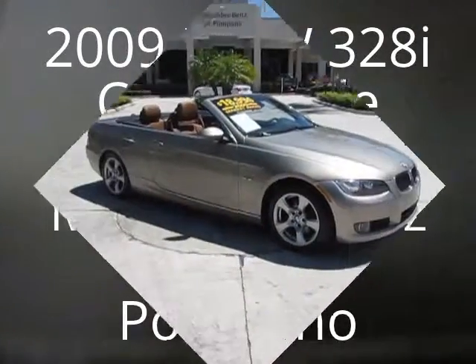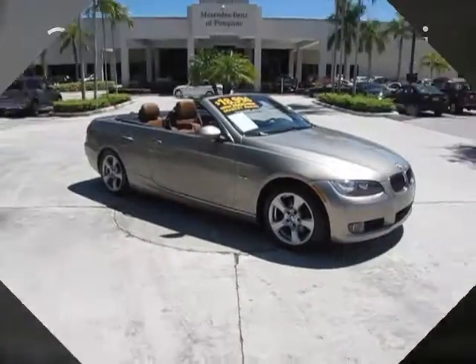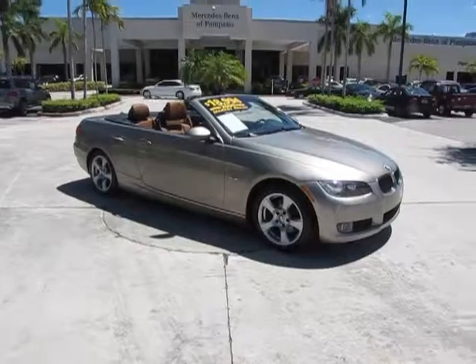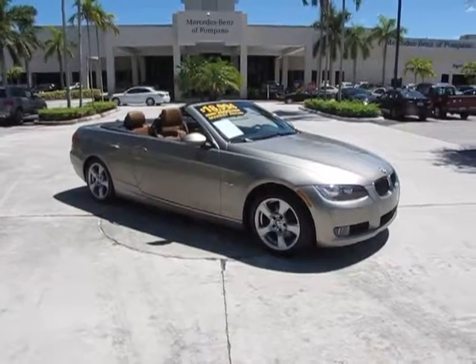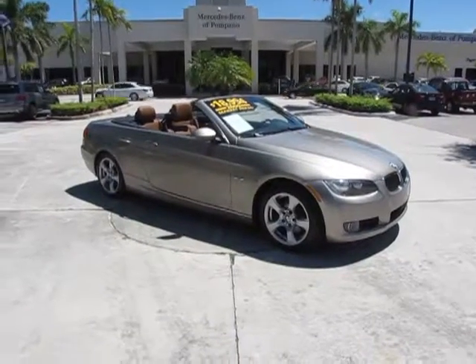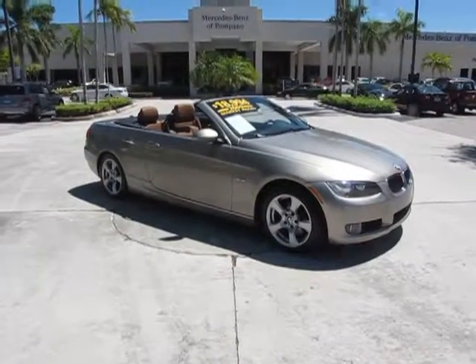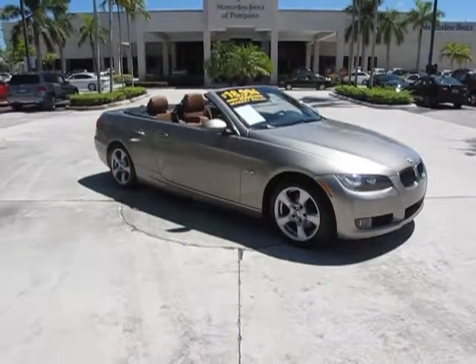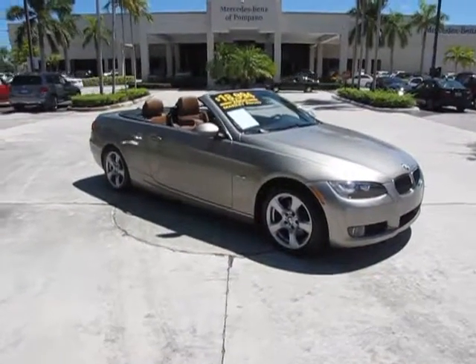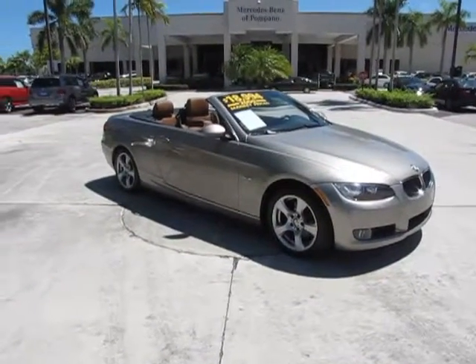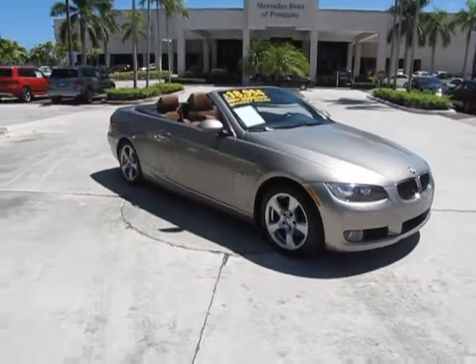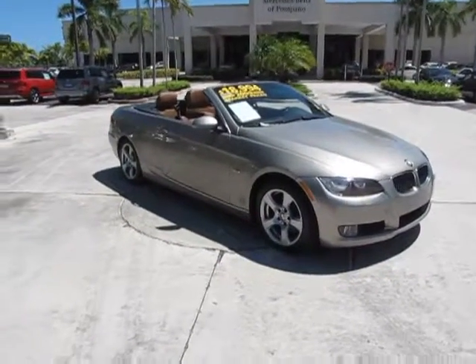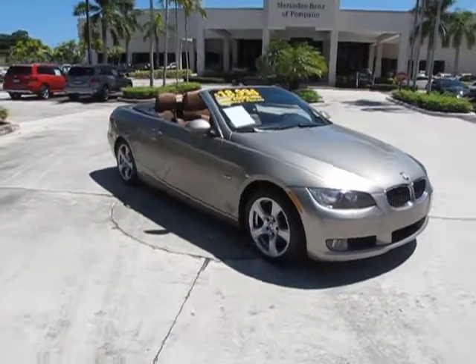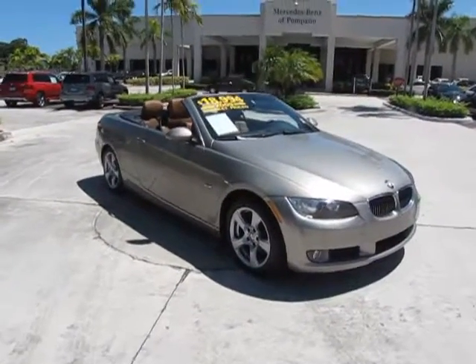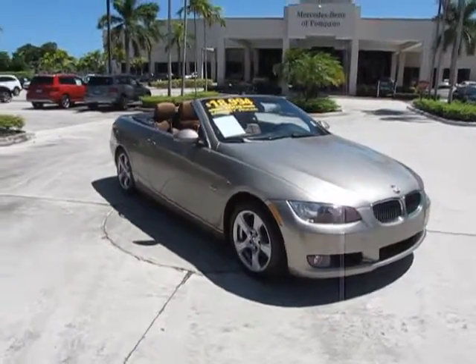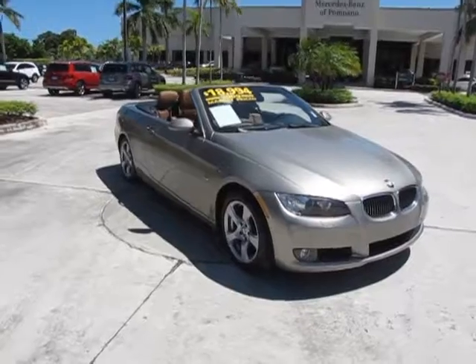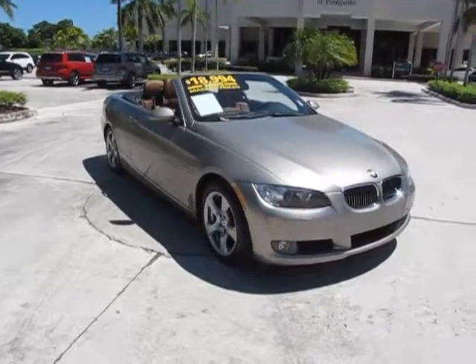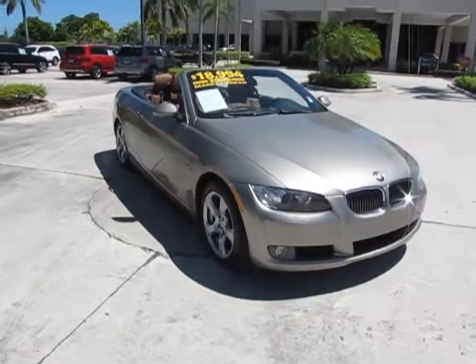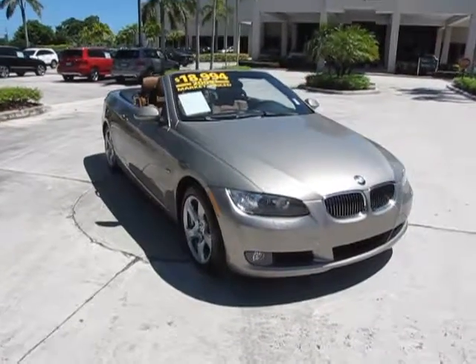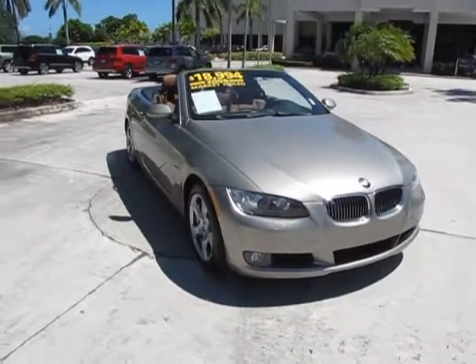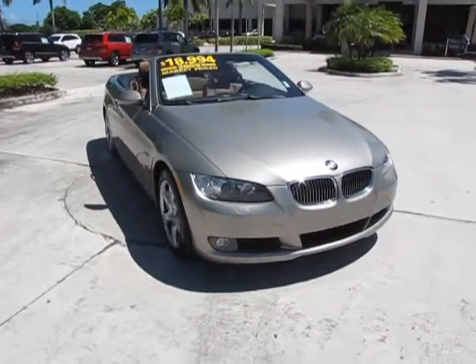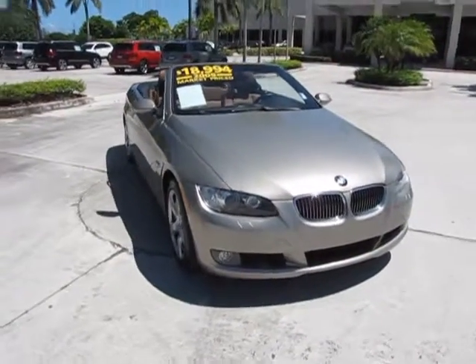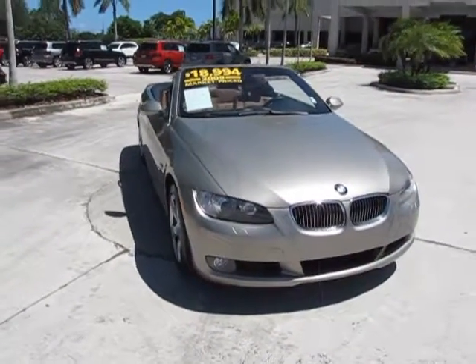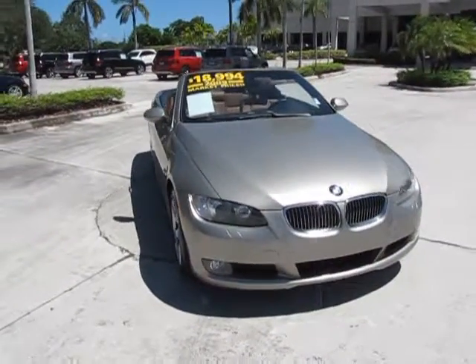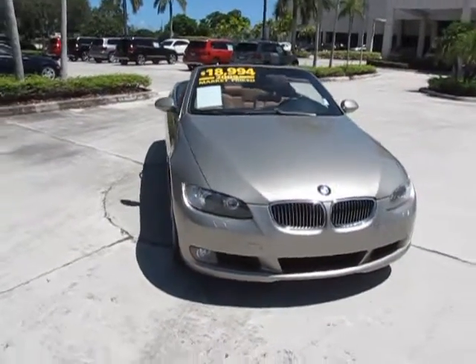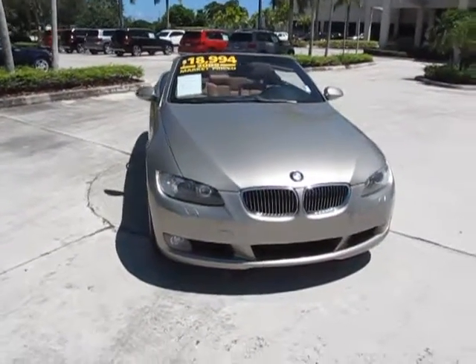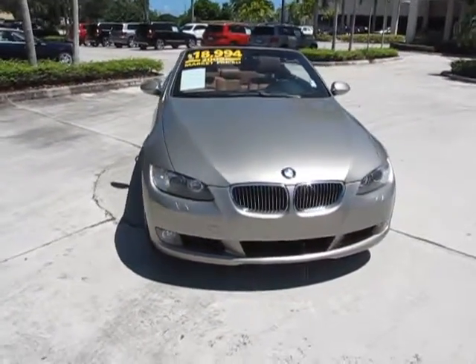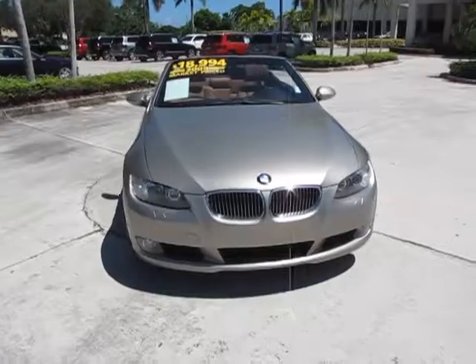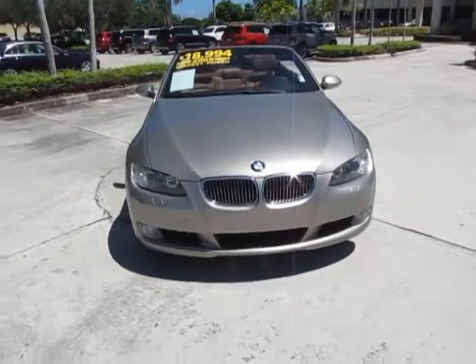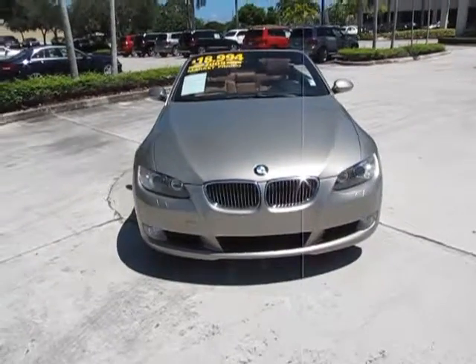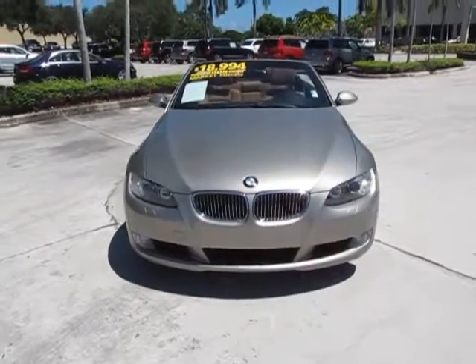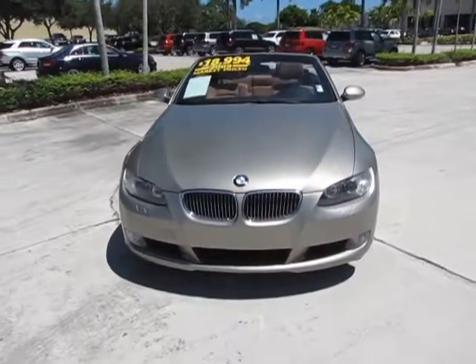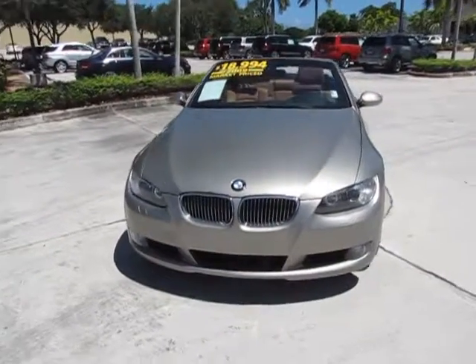This is Russ Kerr of Mercedes-Benz of Pompano. Today I'd like to show you one of our vehicles that we have here — a beautiful 2009 BMW 328i convertible.